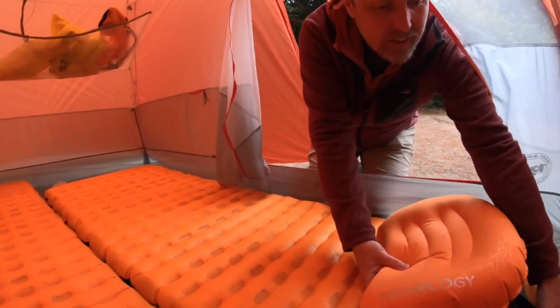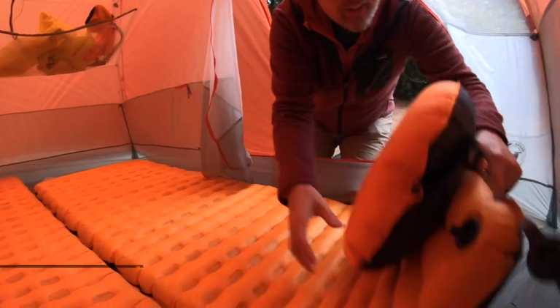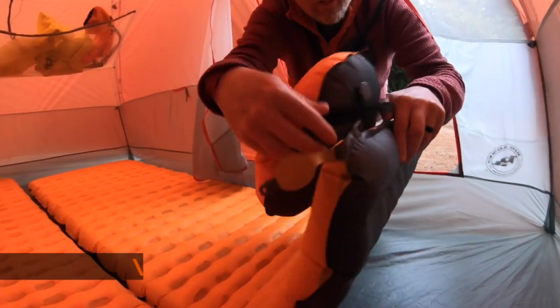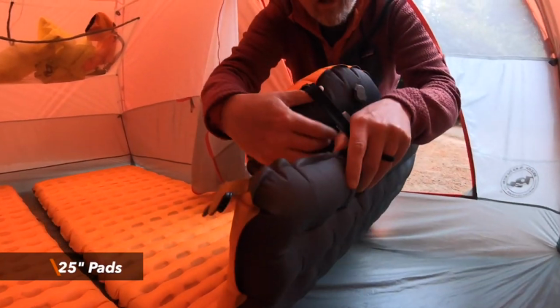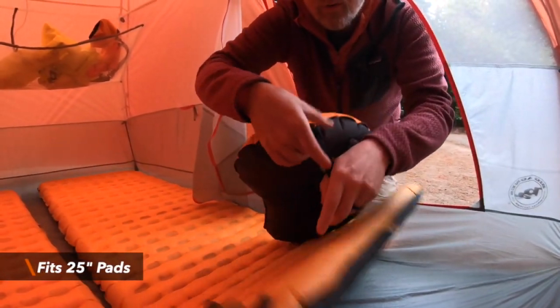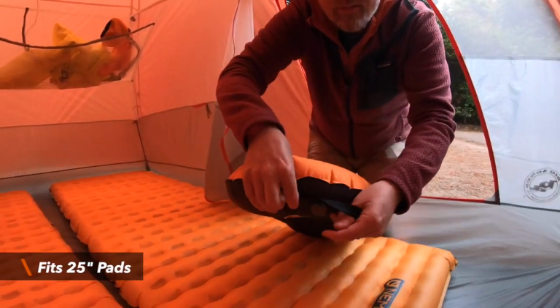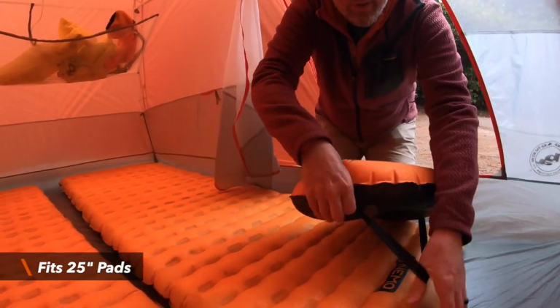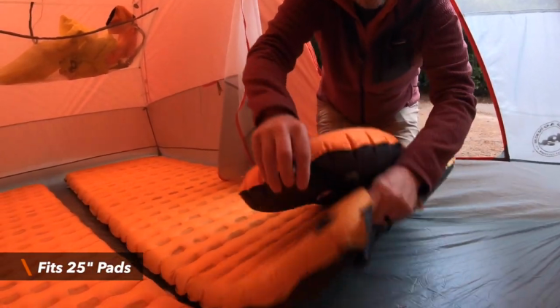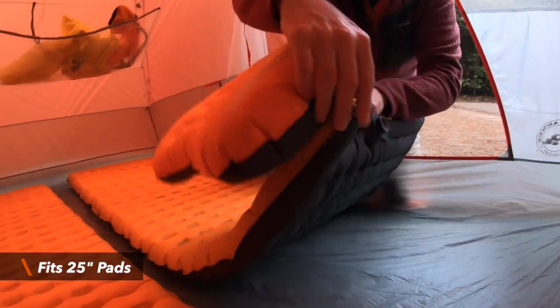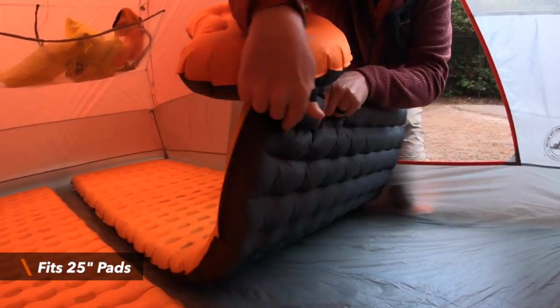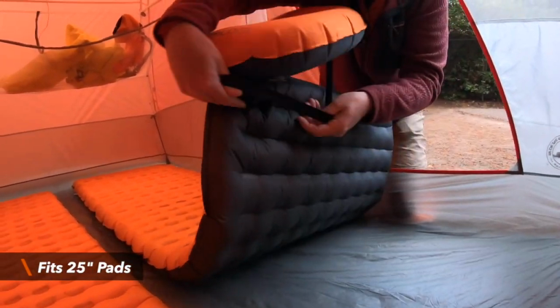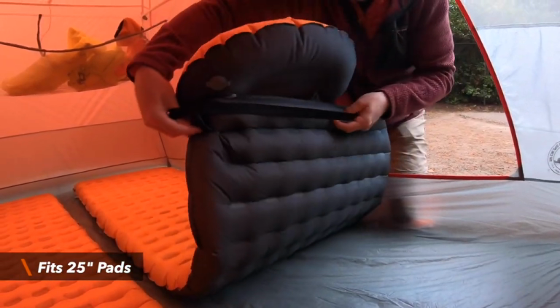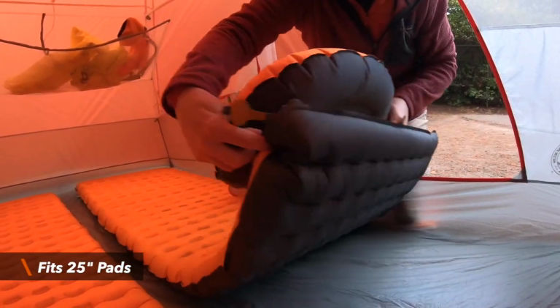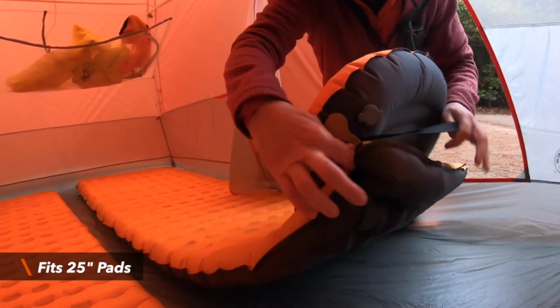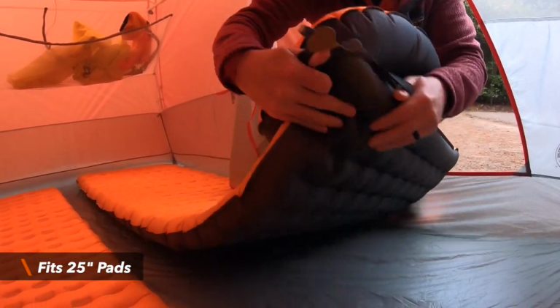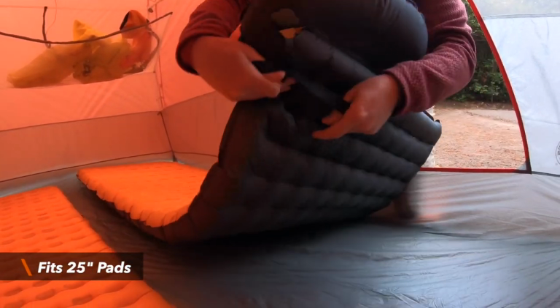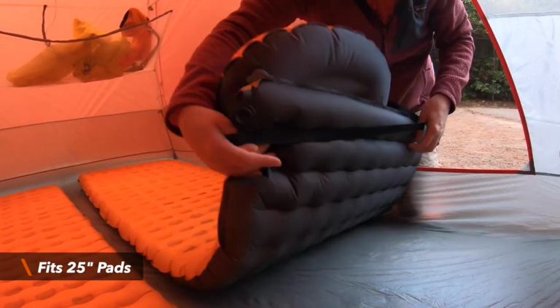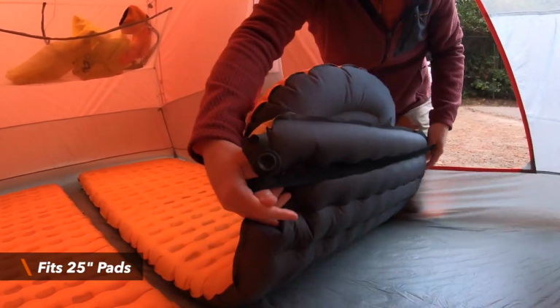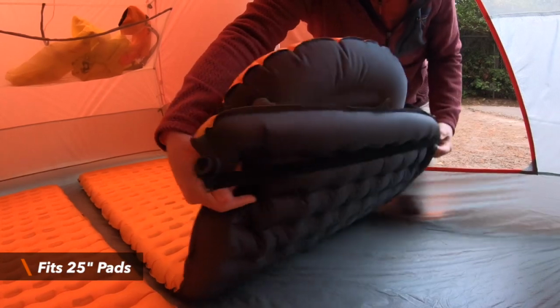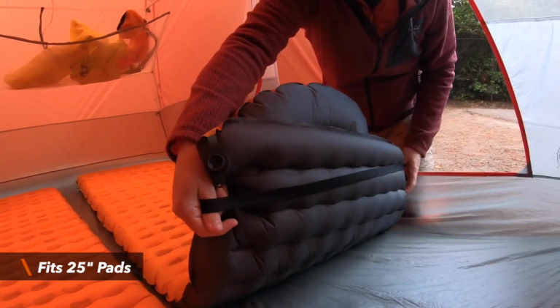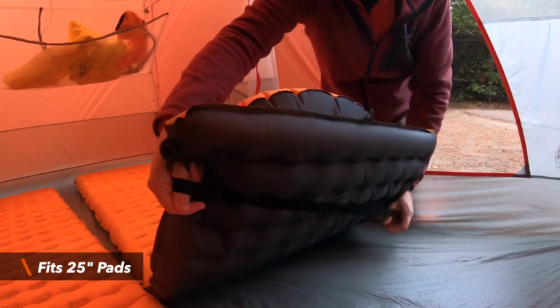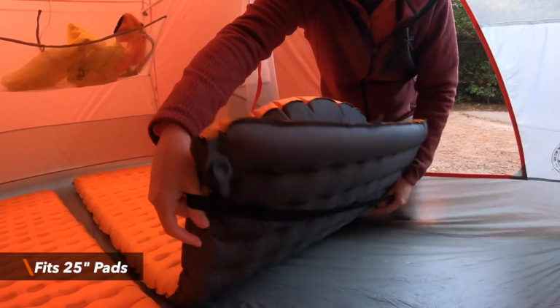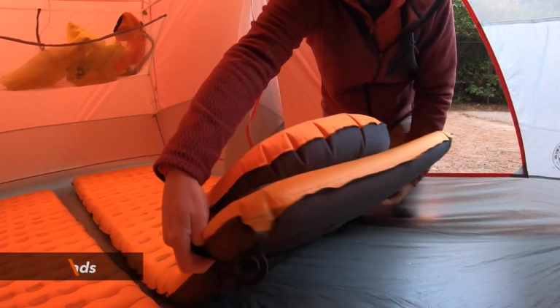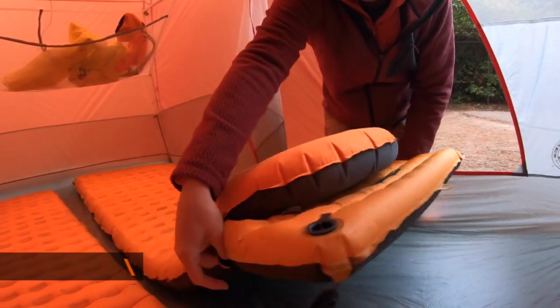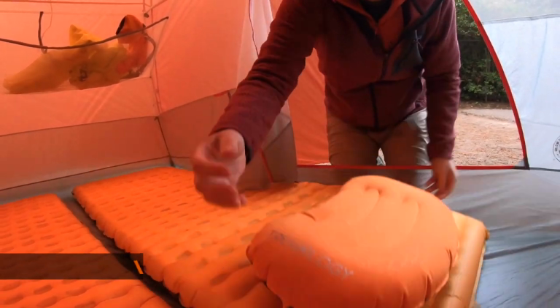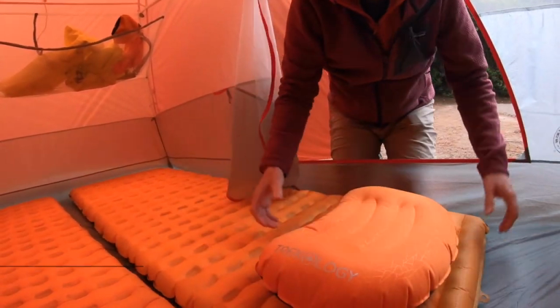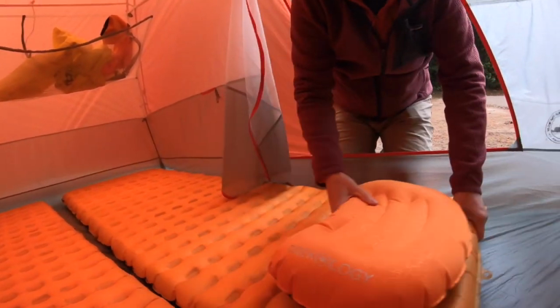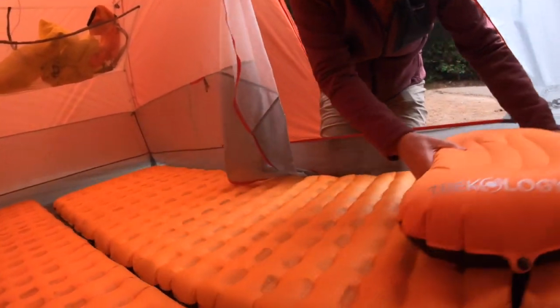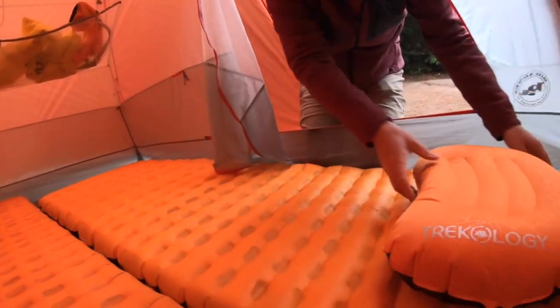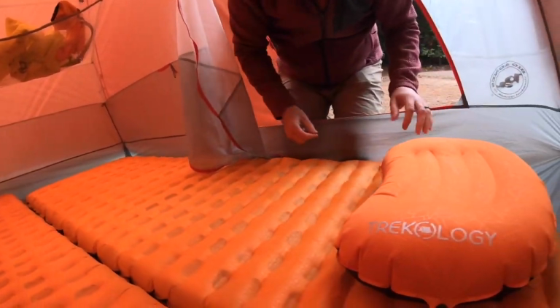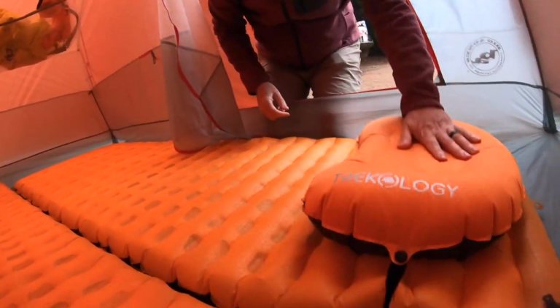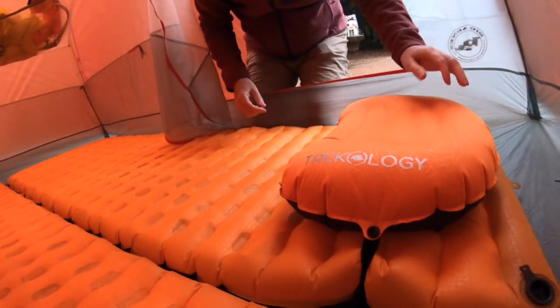It does fit on a 25-inch pad — the Nemo Tensor Wide — pretty well. It fits on there quite nicely.